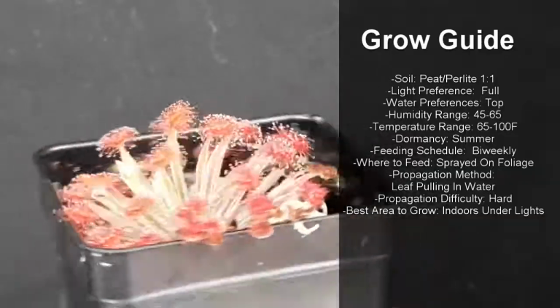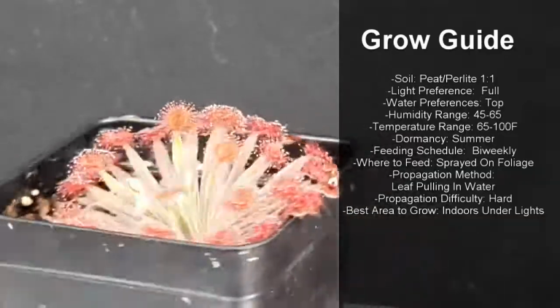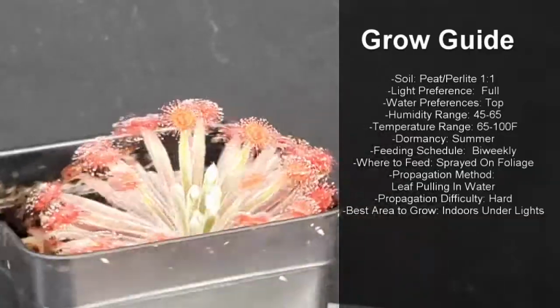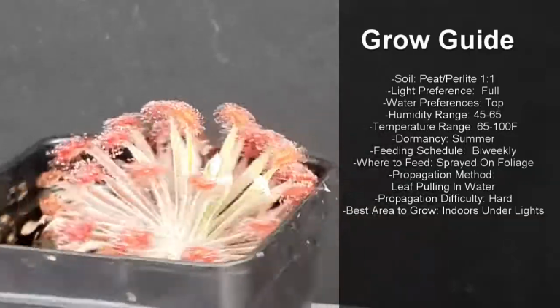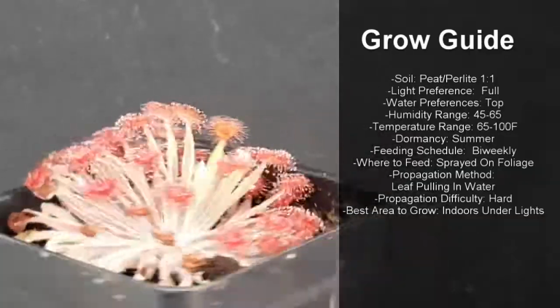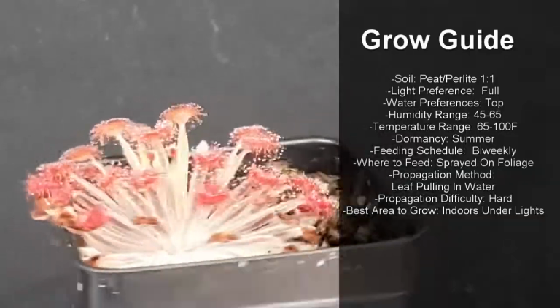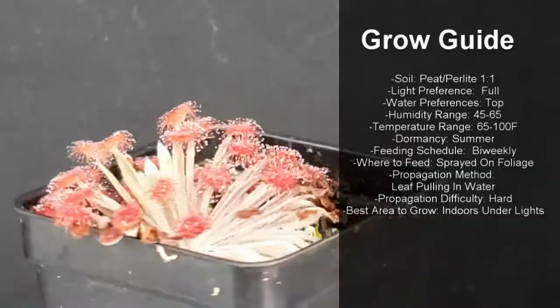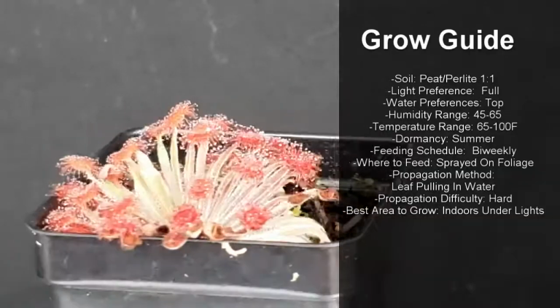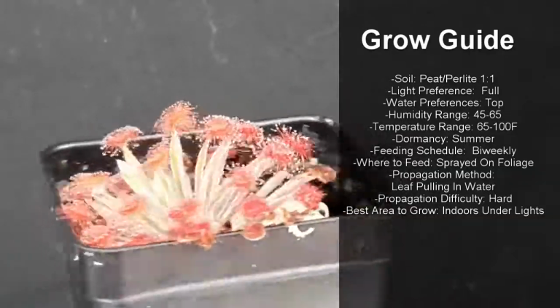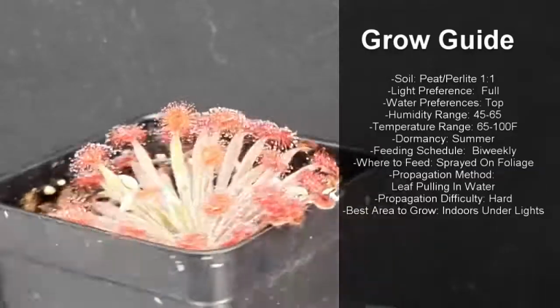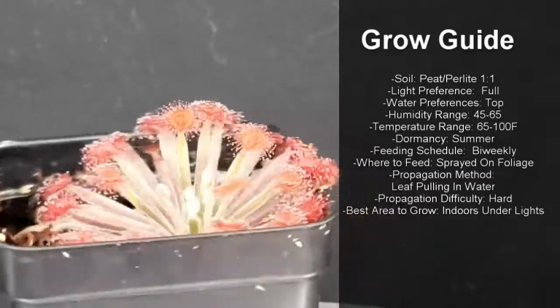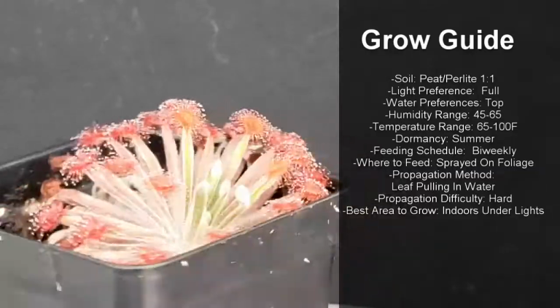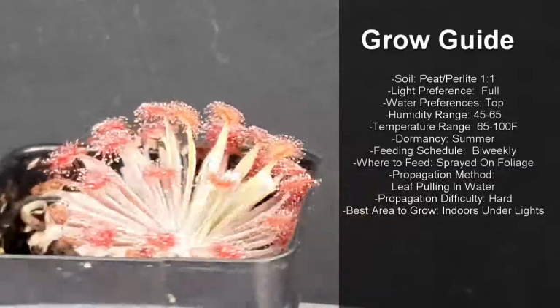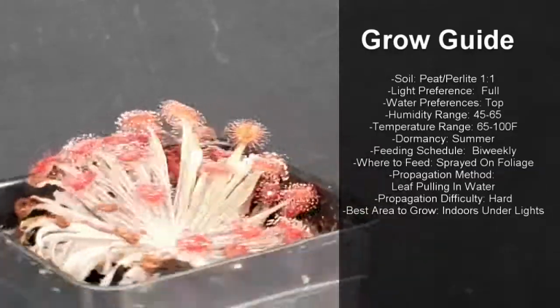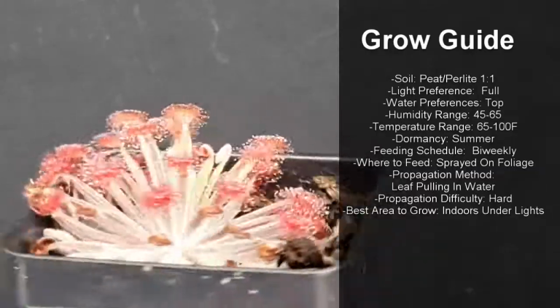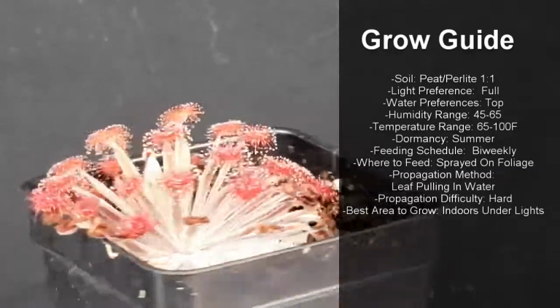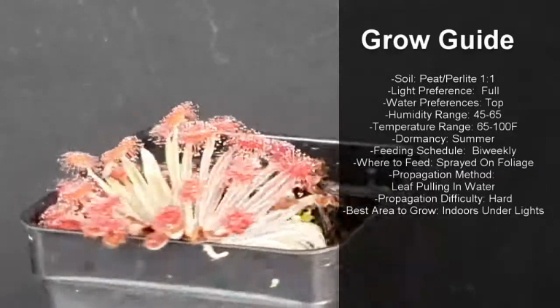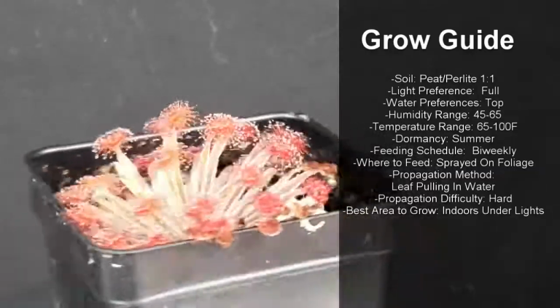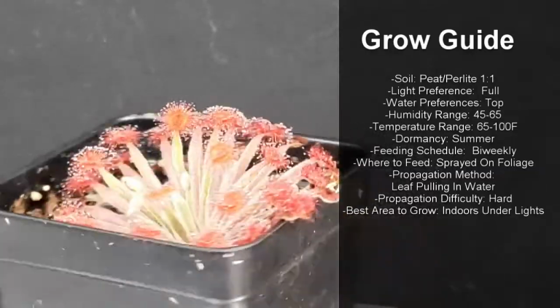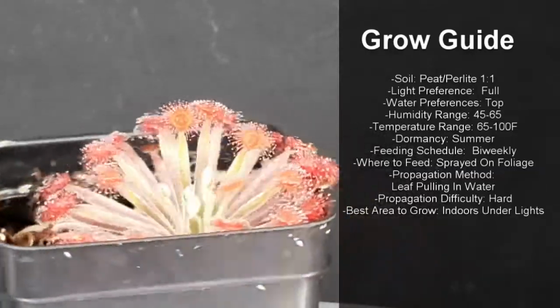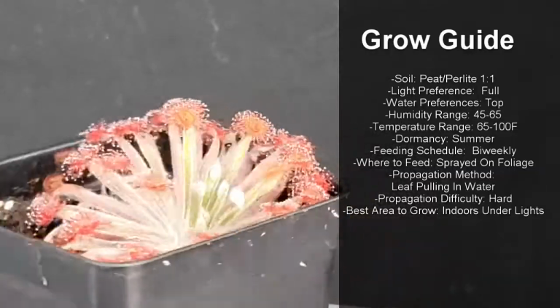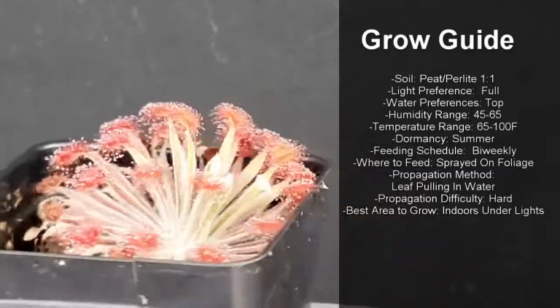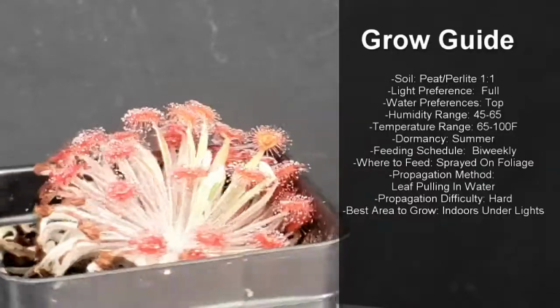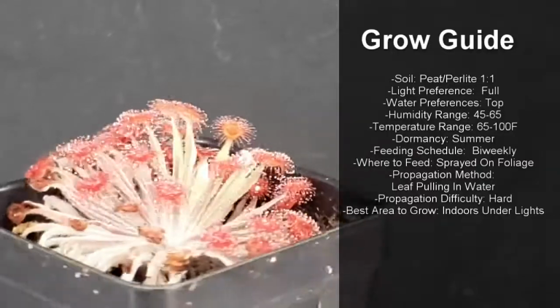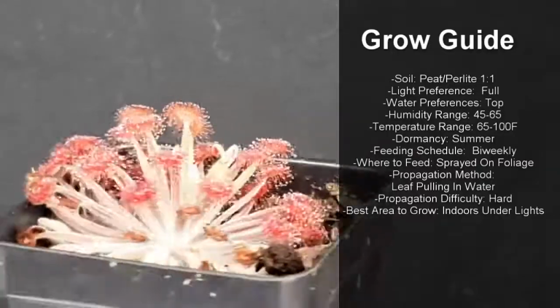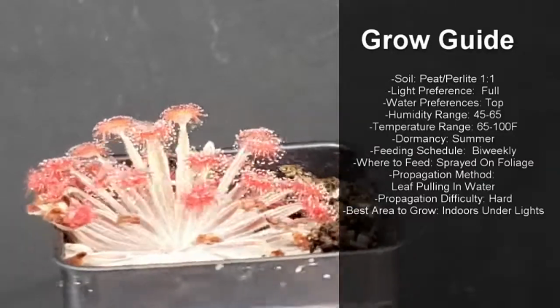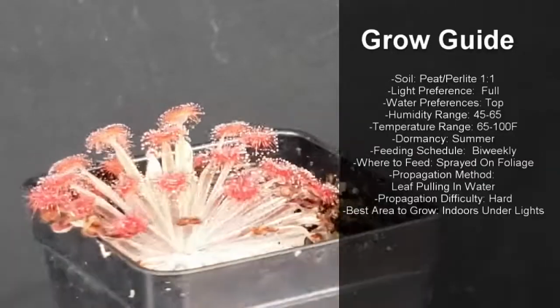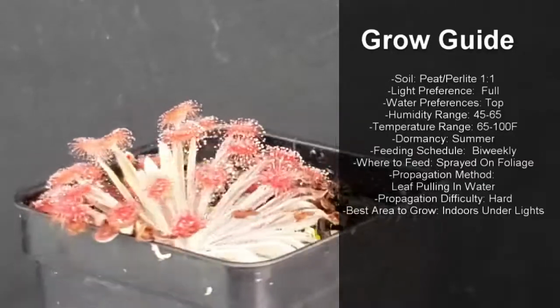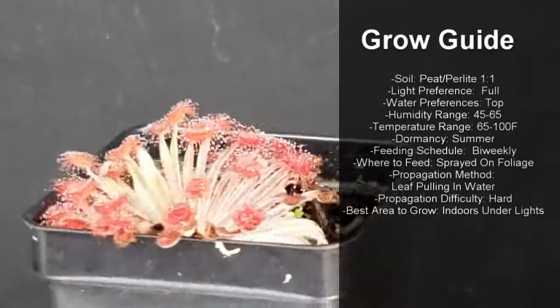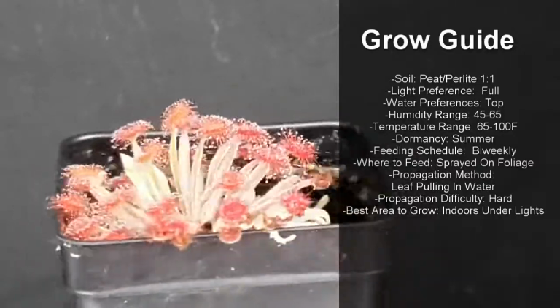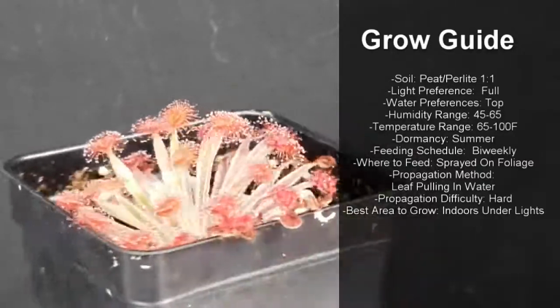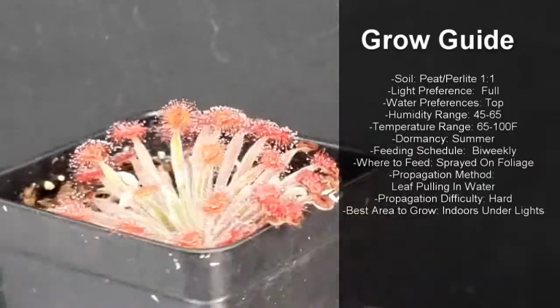The temperature range is 65 degrees to 100 degrees Fahrenheit. They have a summer dormancy if they go above 90 degrees Fahrenheit and have low humidity for too long, but will break dormancy if good conditions return.